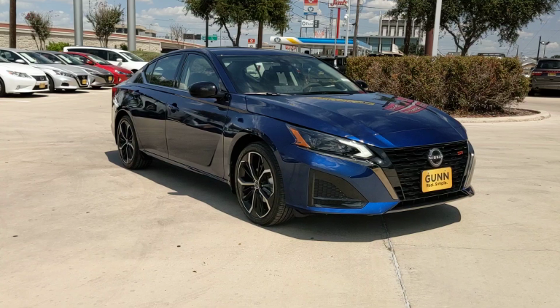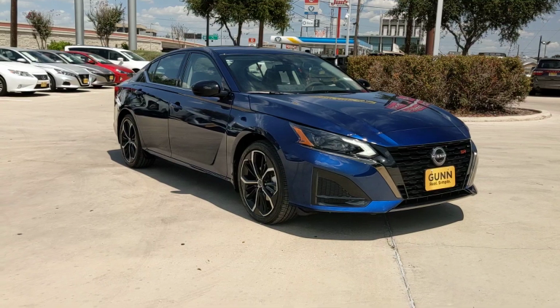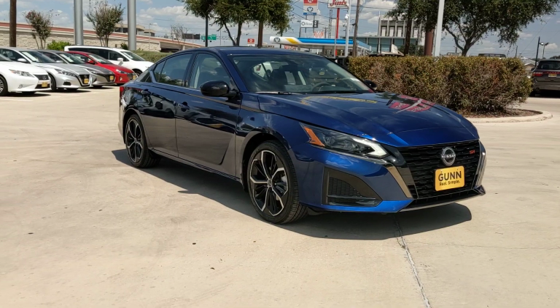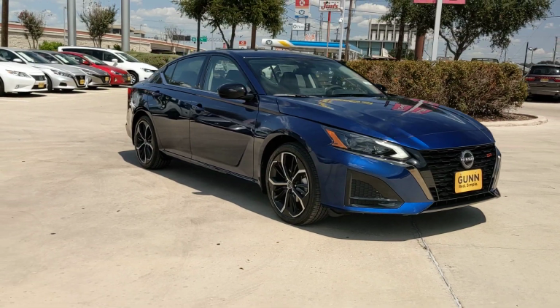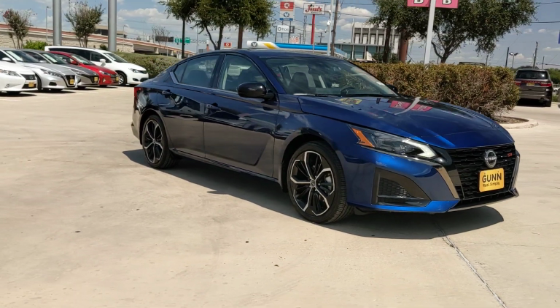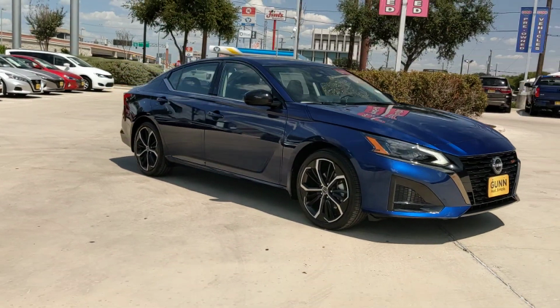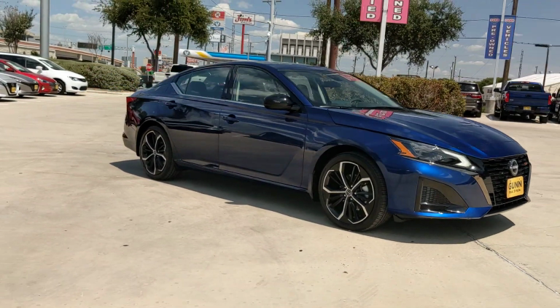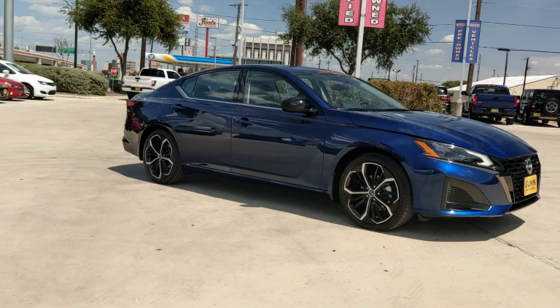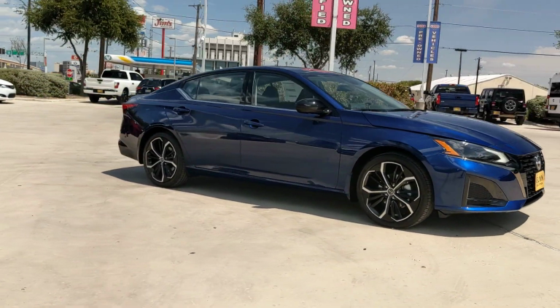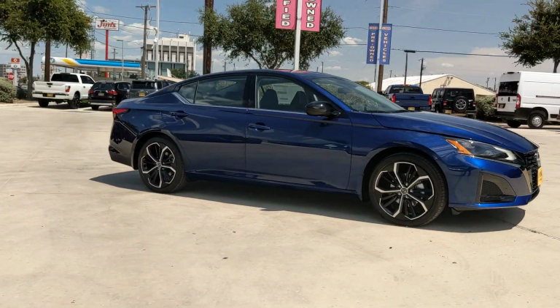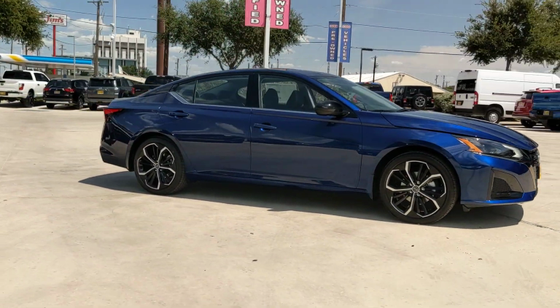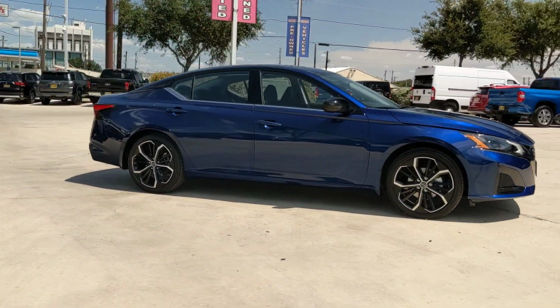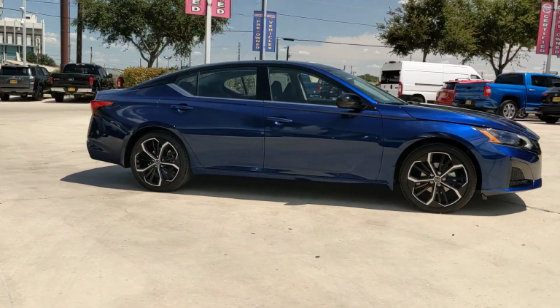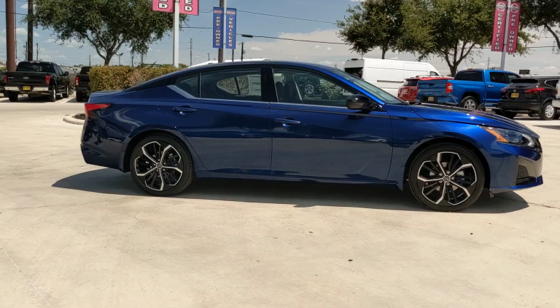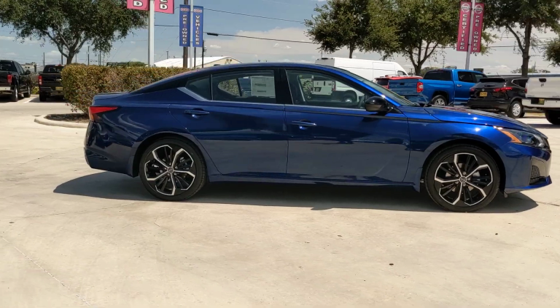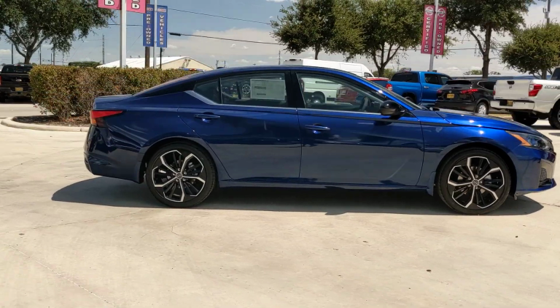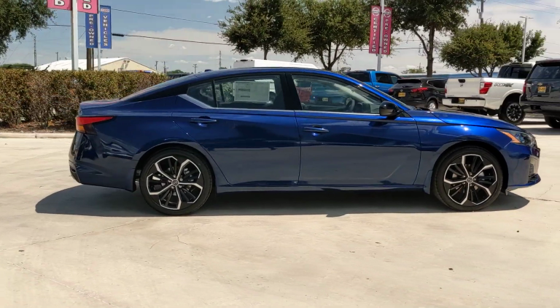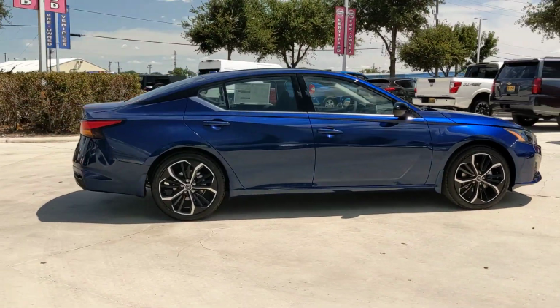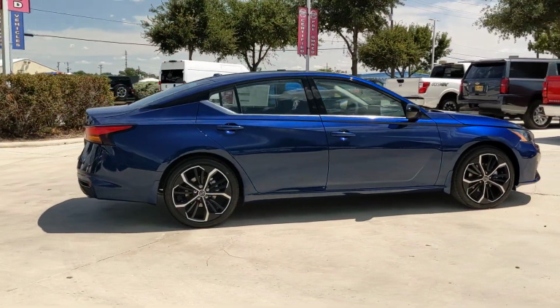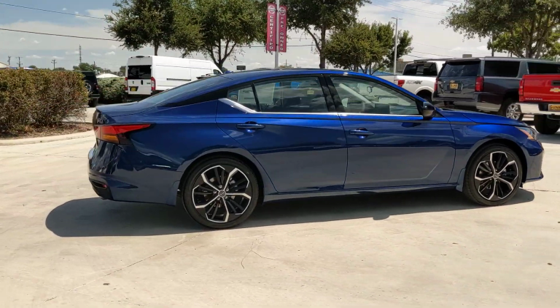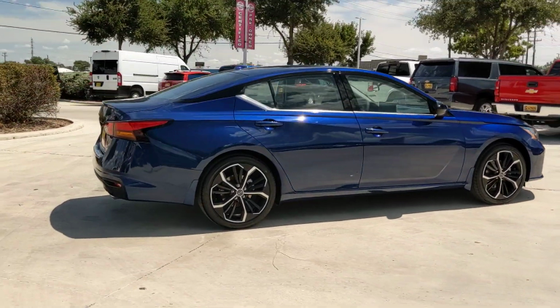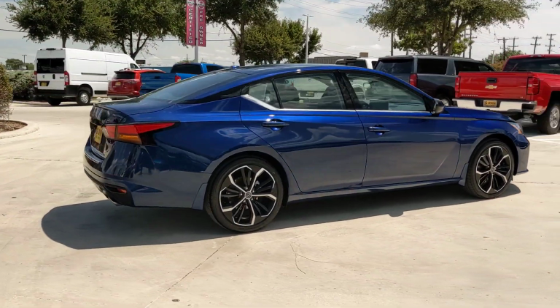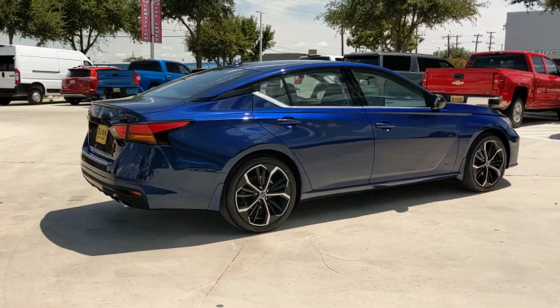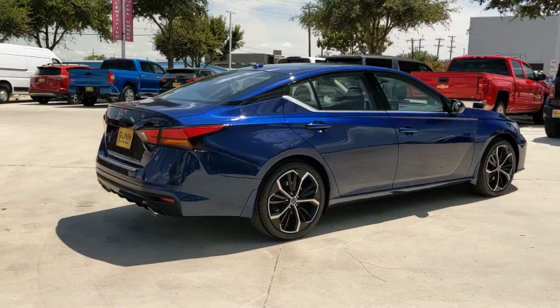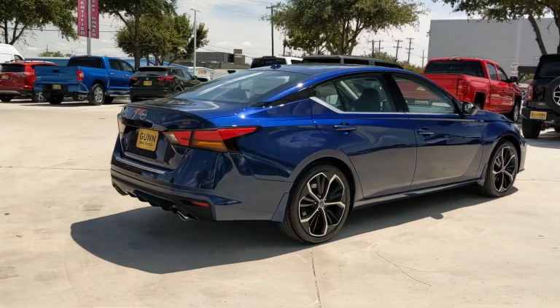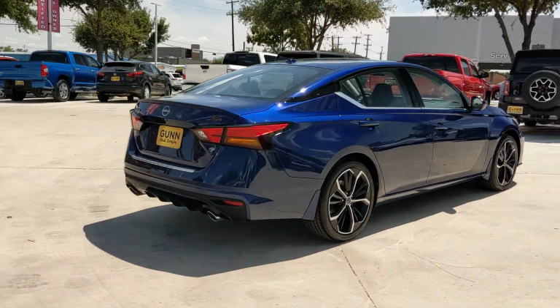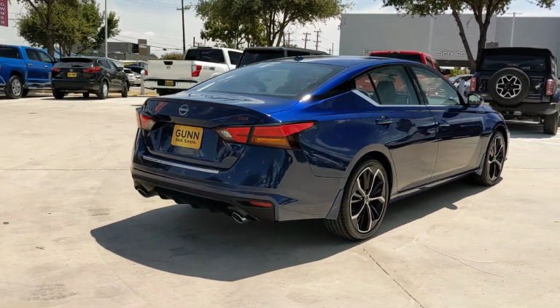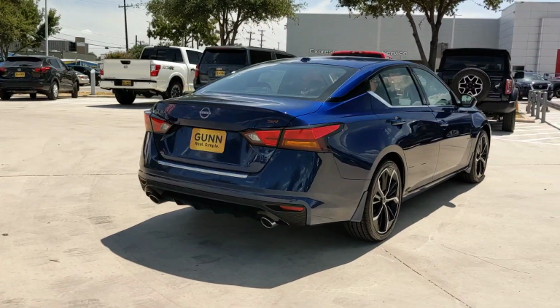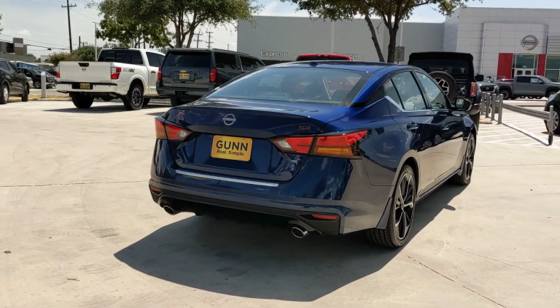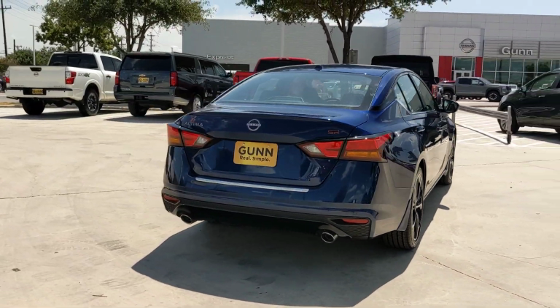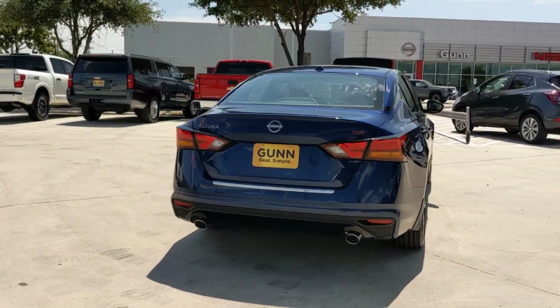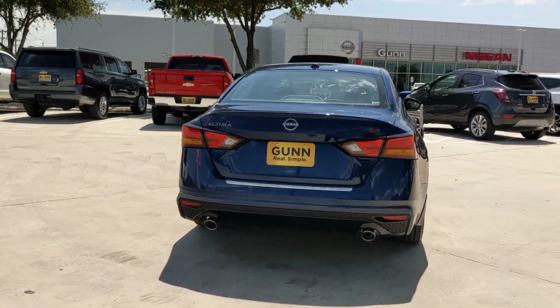Can you see yourself in the 2023 Nissan Altima? Here's a stylish, family-friendly Nissan Altima — the midsize sedan with available all-wheel drive and standard driver-assist safety features.